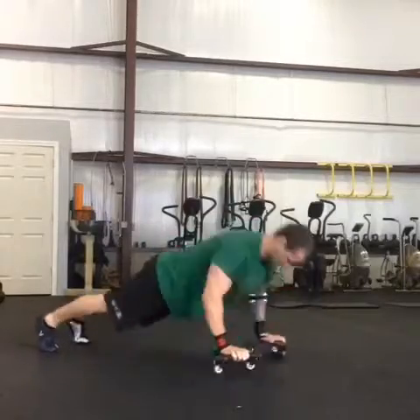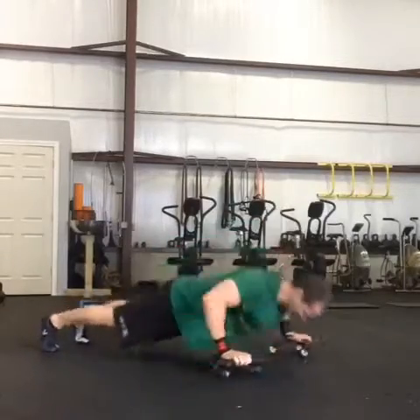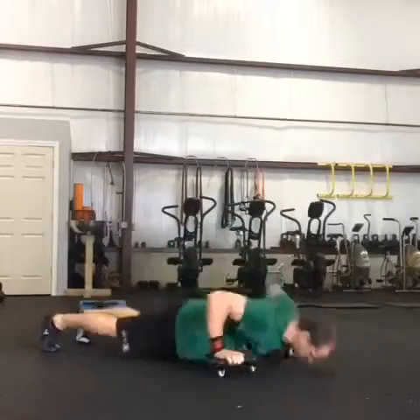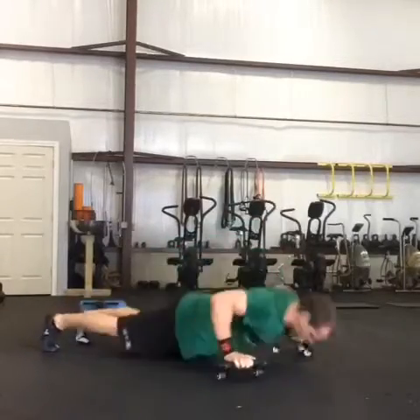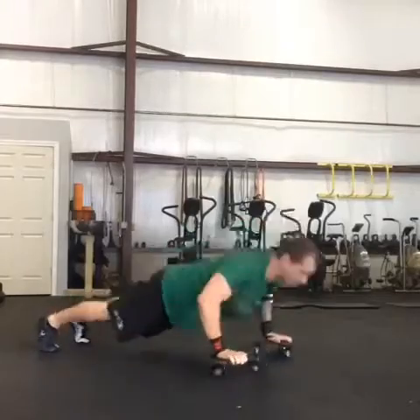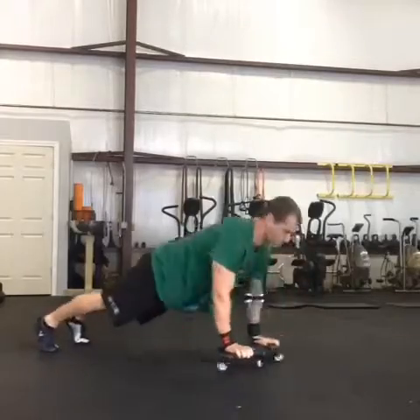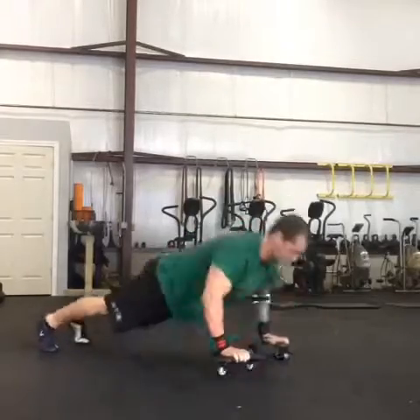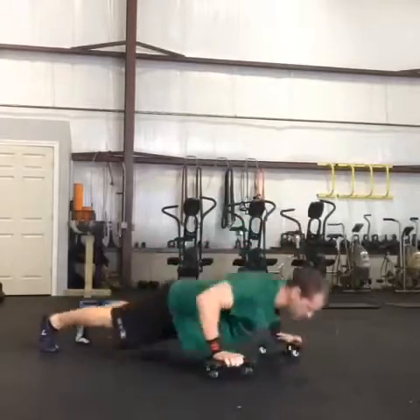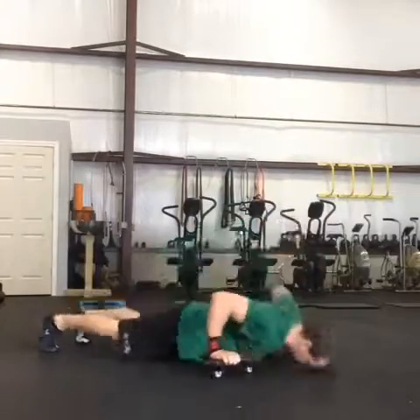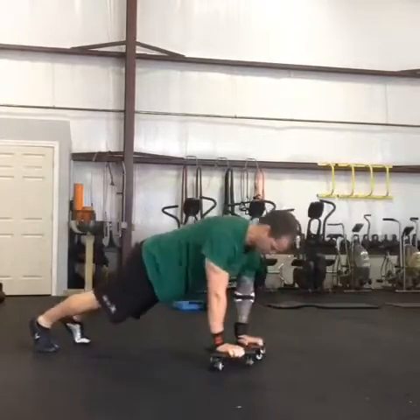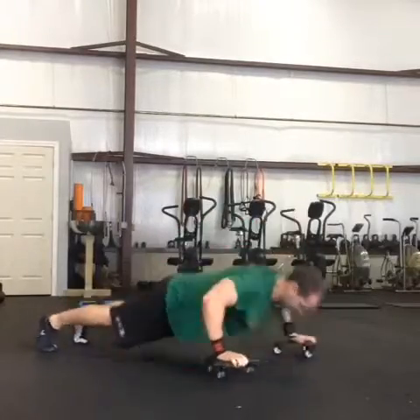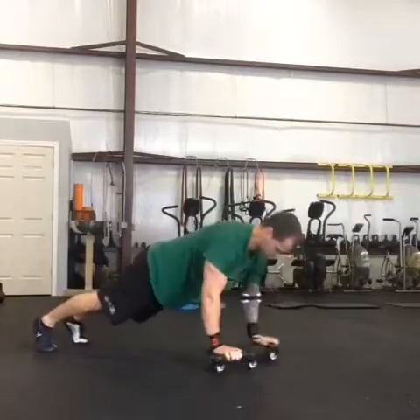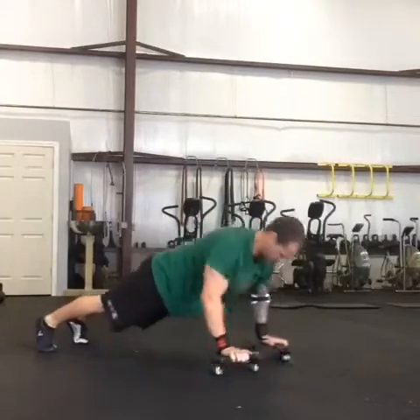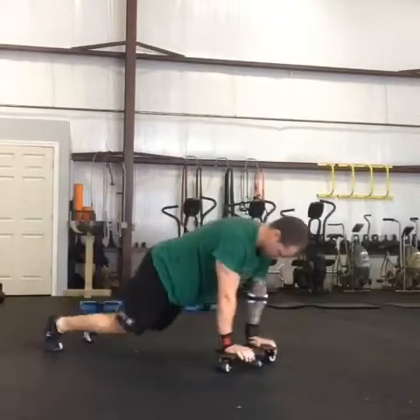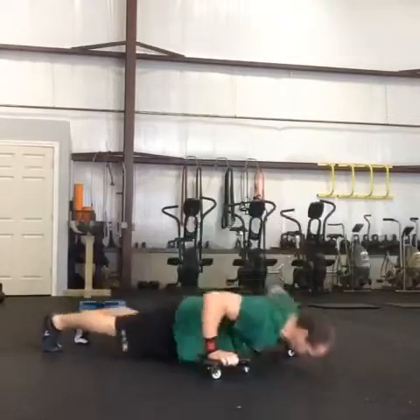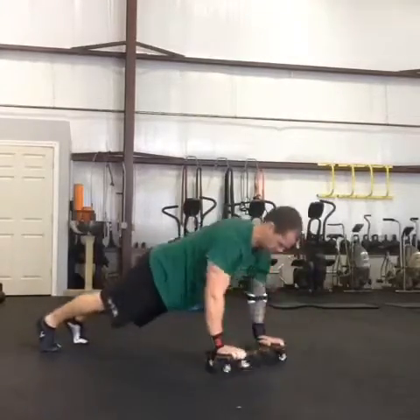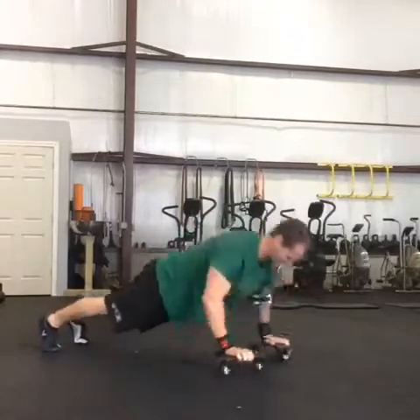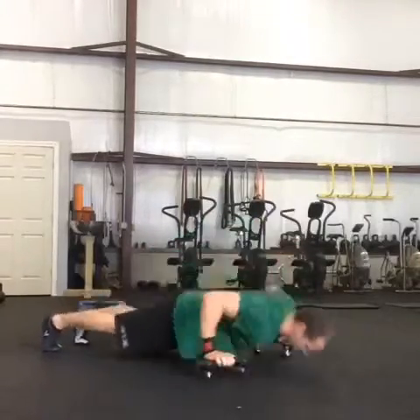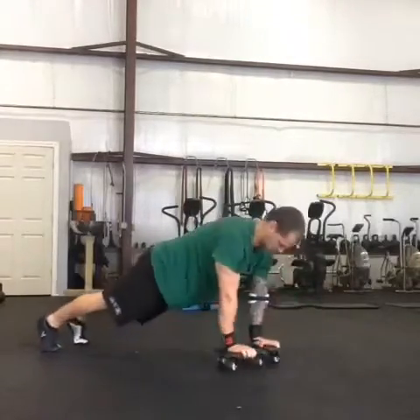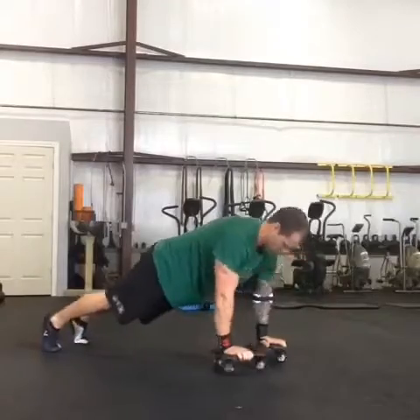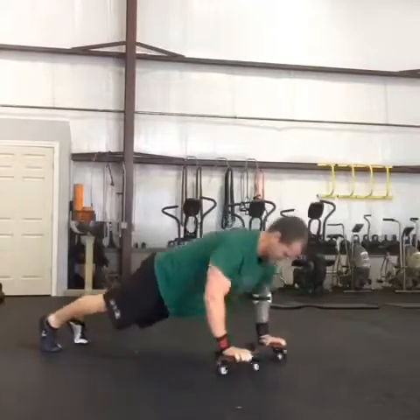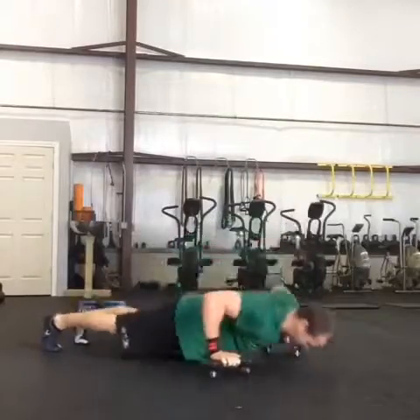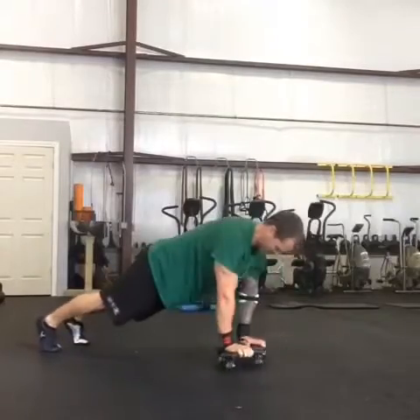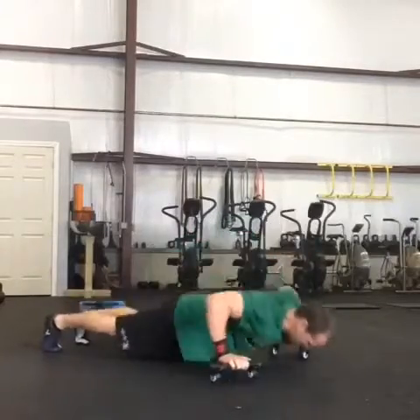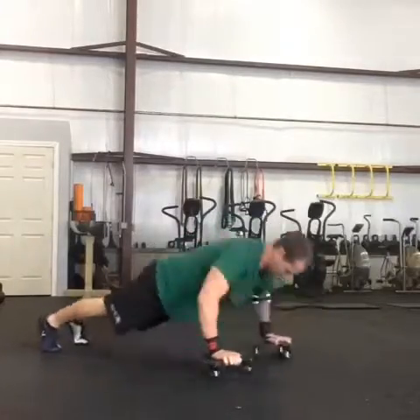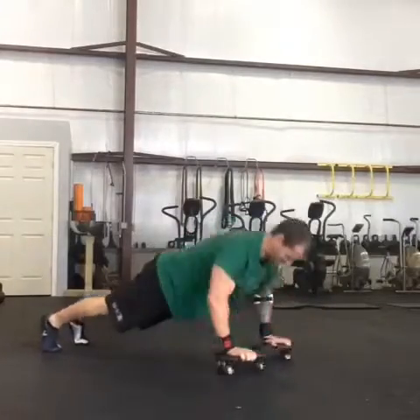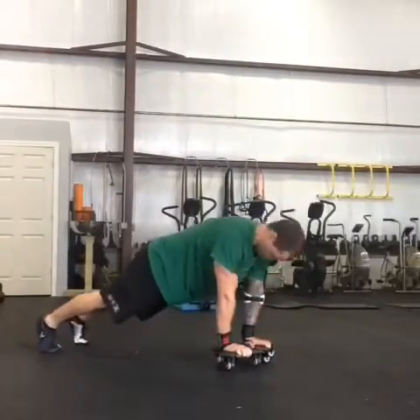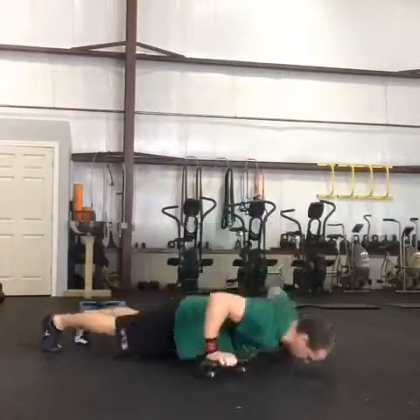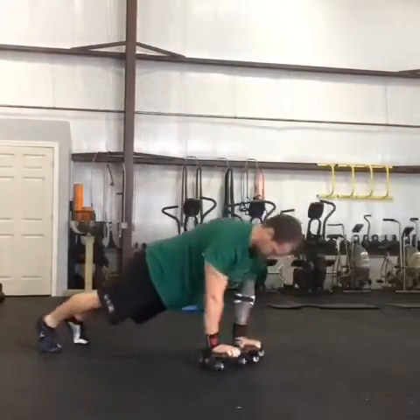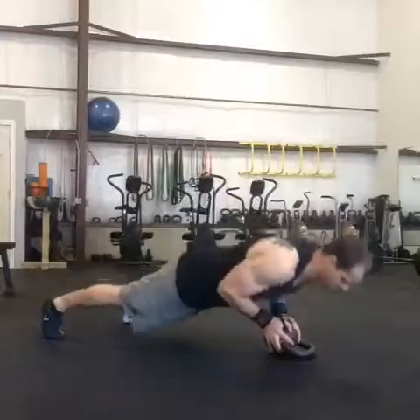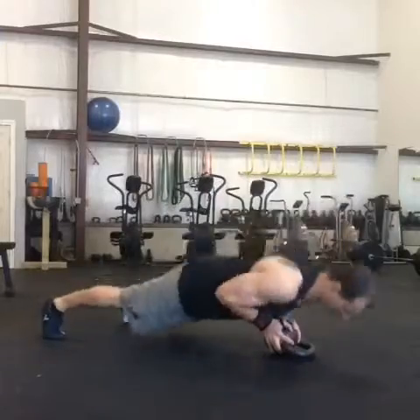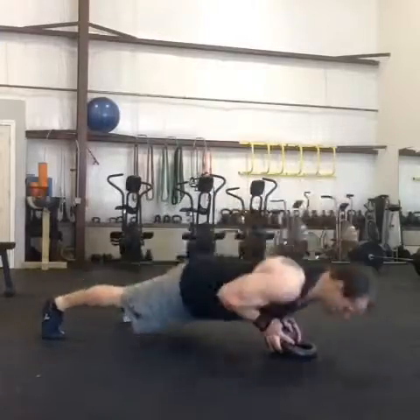Havoc sliders again — on the way down, extend those sliders out. As you come up to the top of the push-up, bring them close together. You get a little chest squeeze, almost like a chest fly.